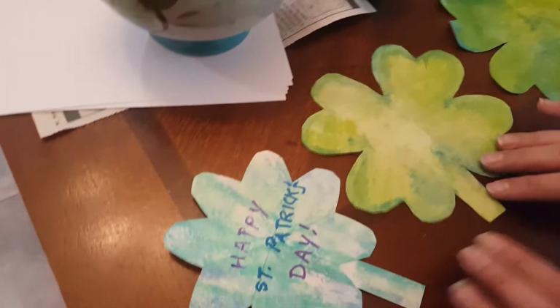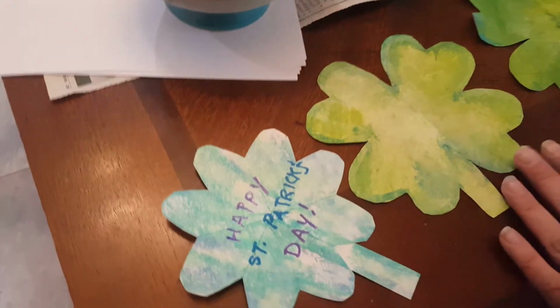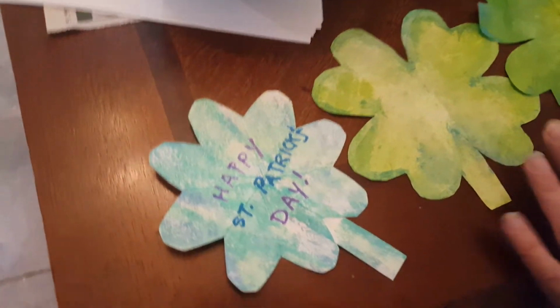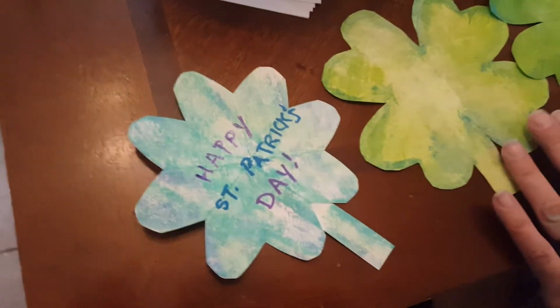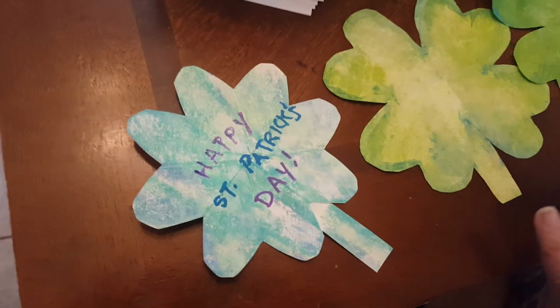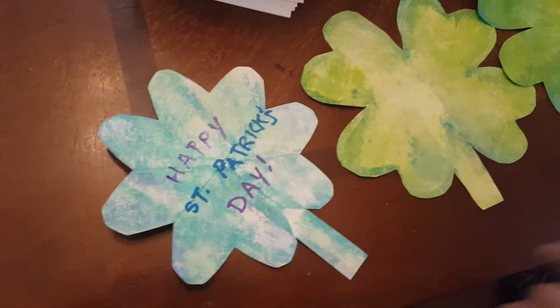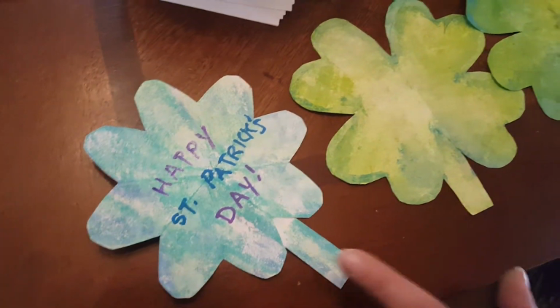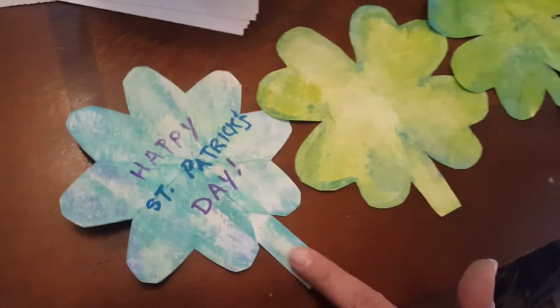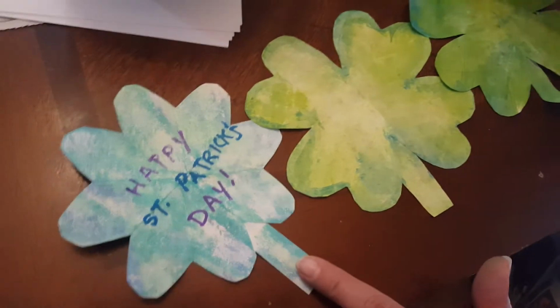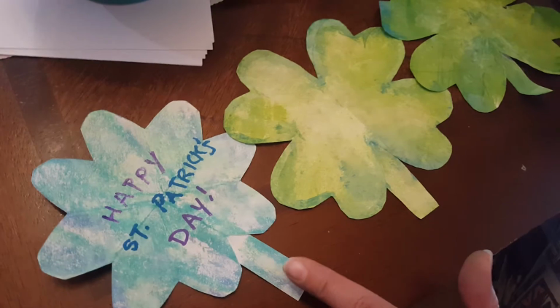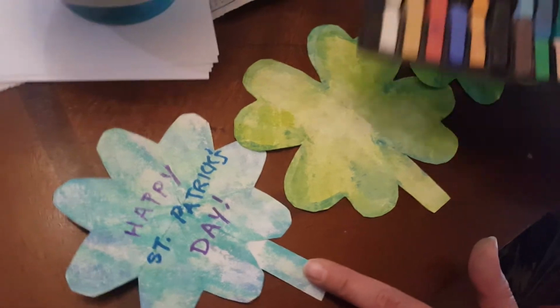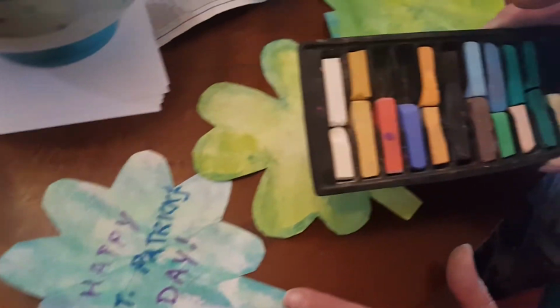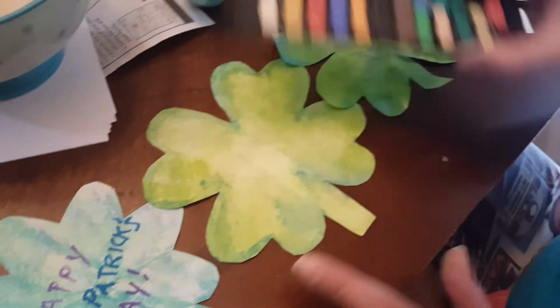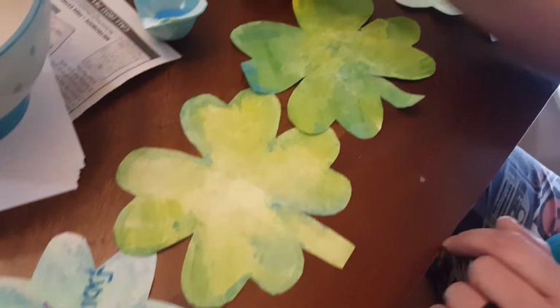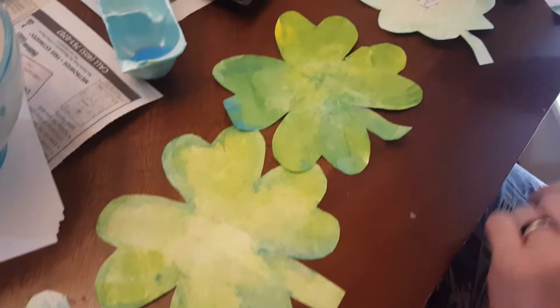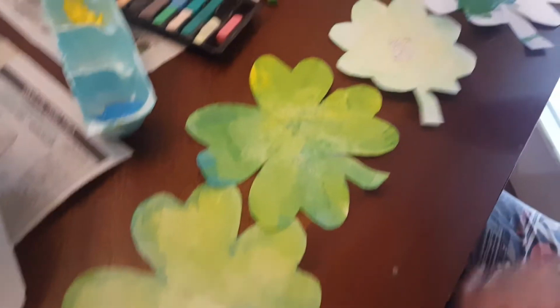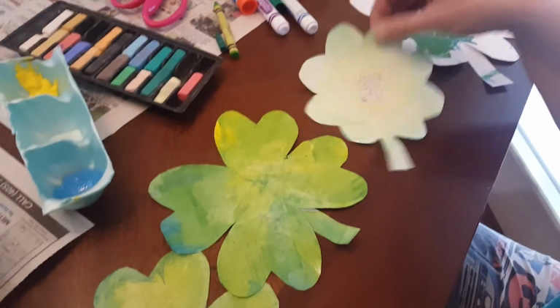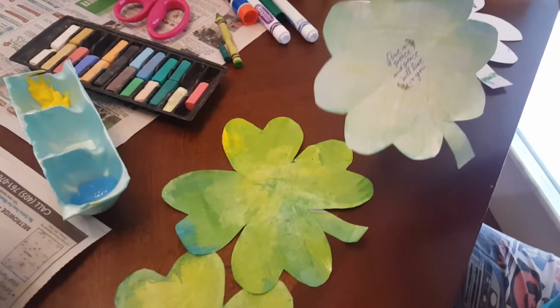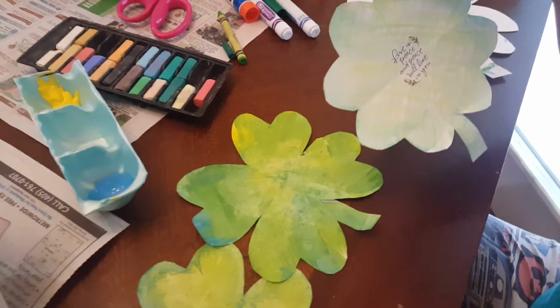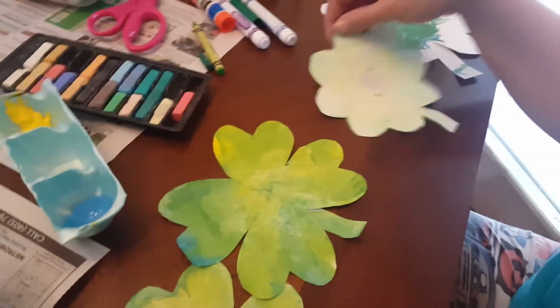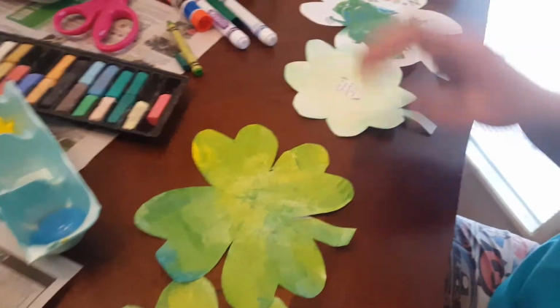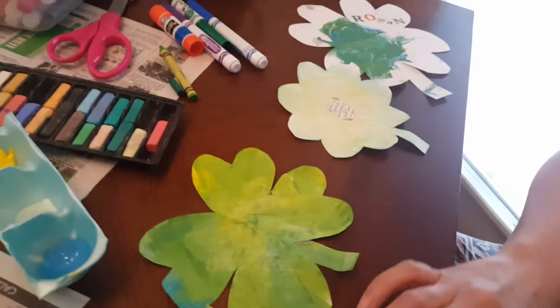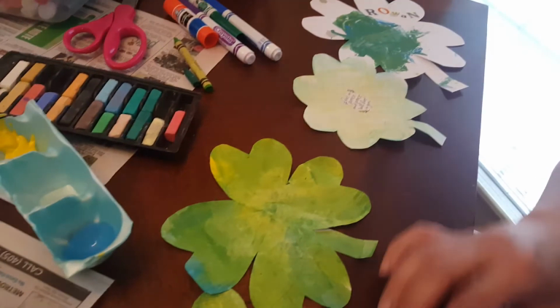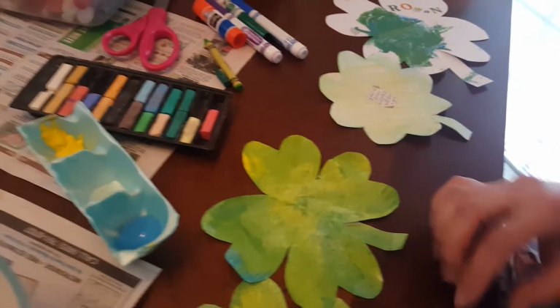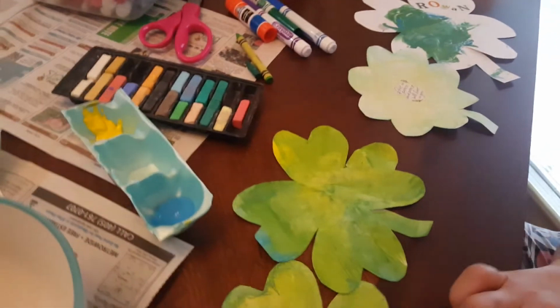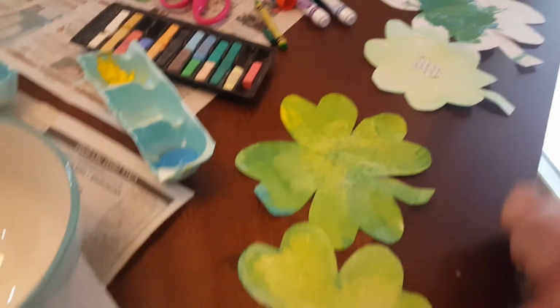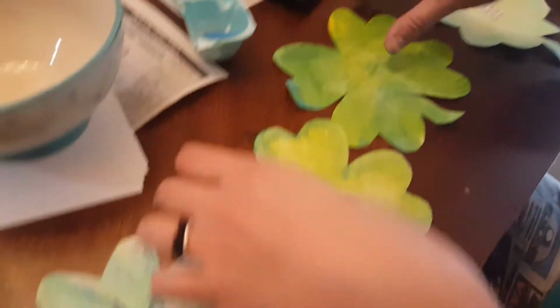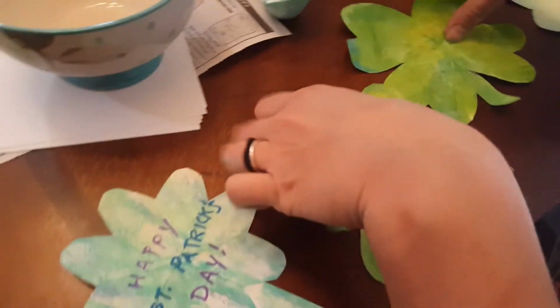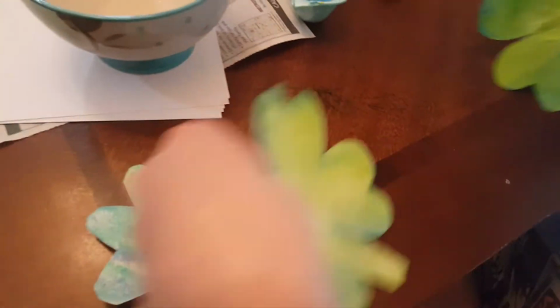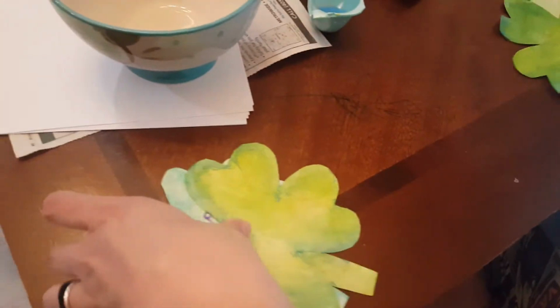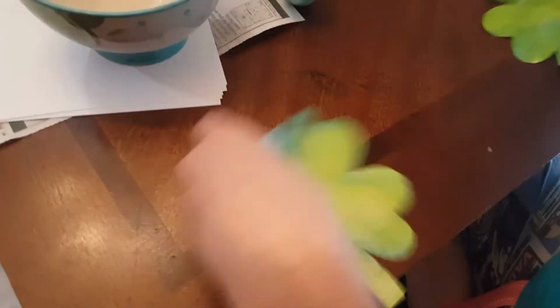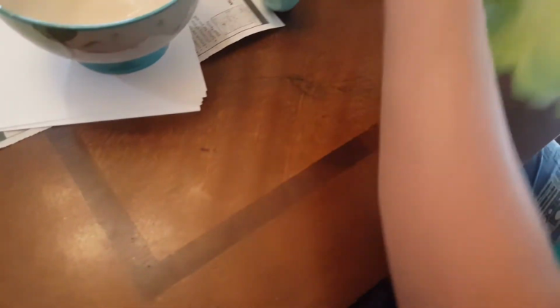Some of these are painted. This one's done with soft pastels, which are like chalk. This one's done with crayons with little stickers. So you can decorate these with whatever you just might have around the house. But I want to just show you how to make the shamrock.